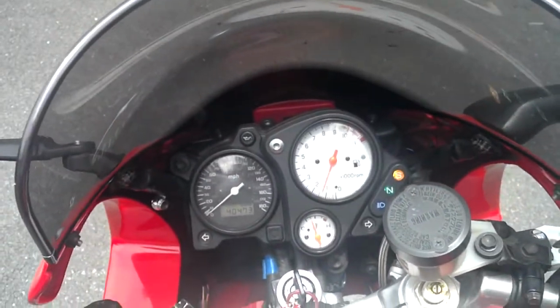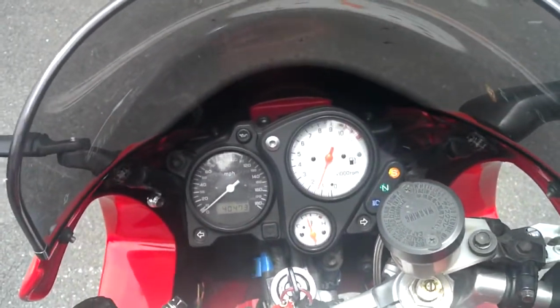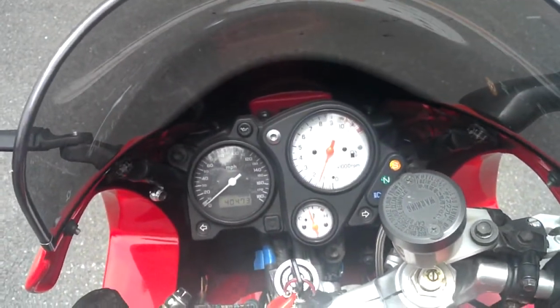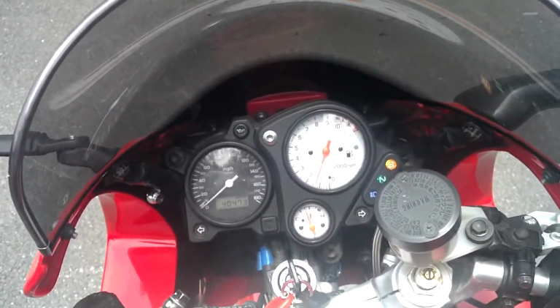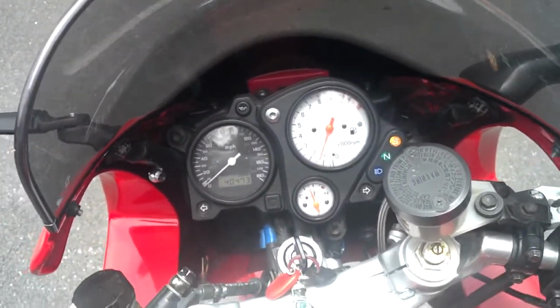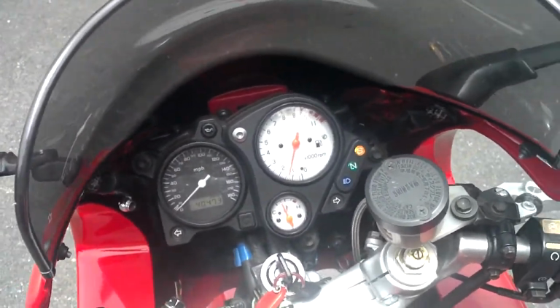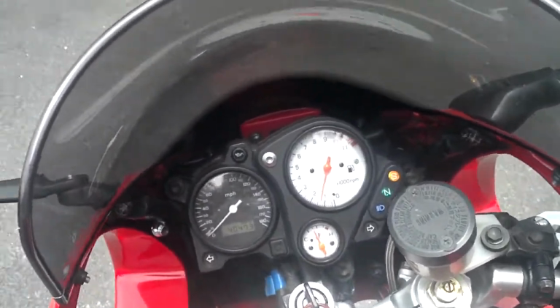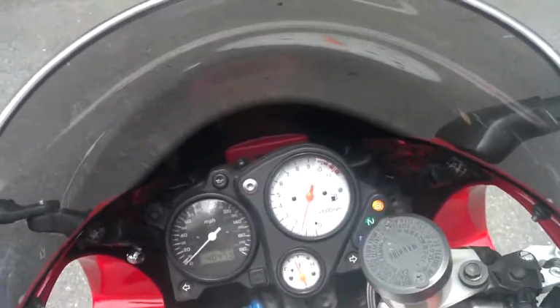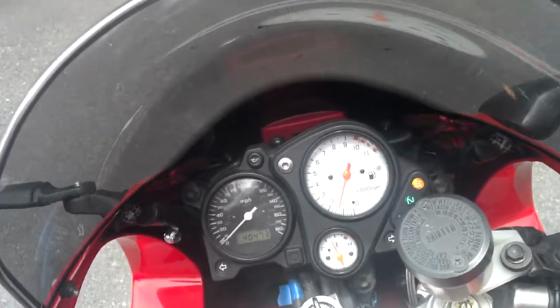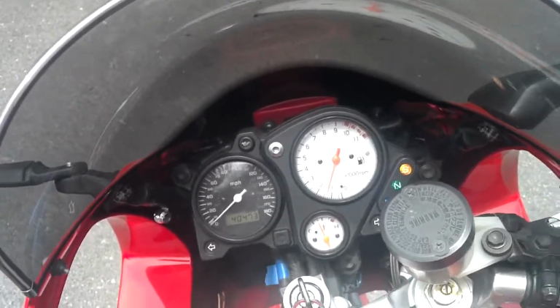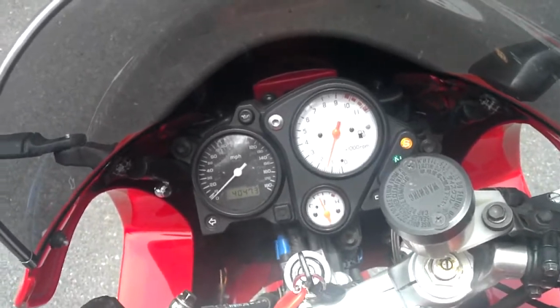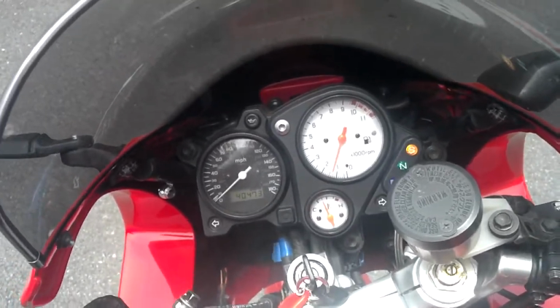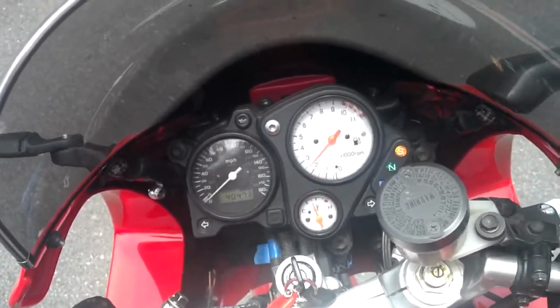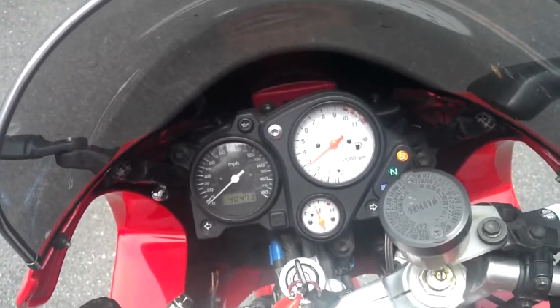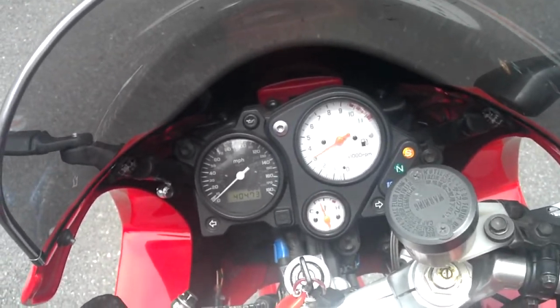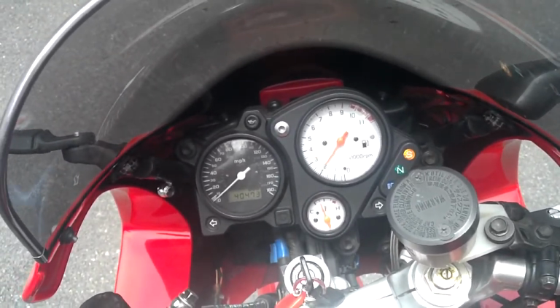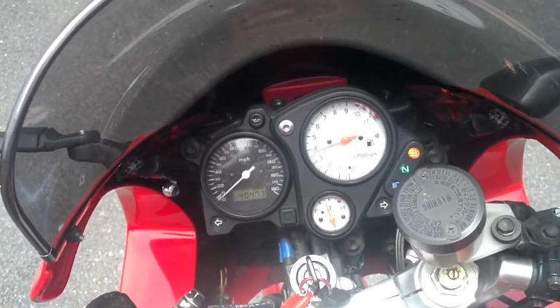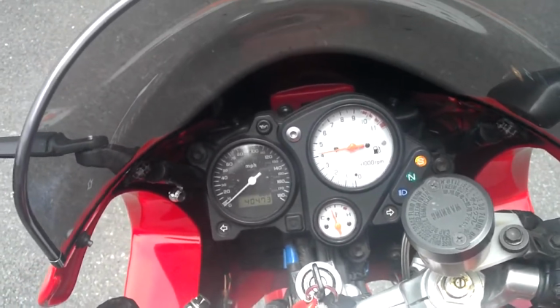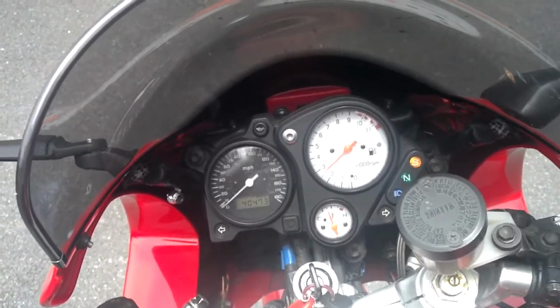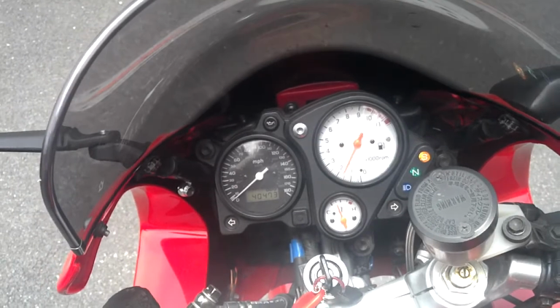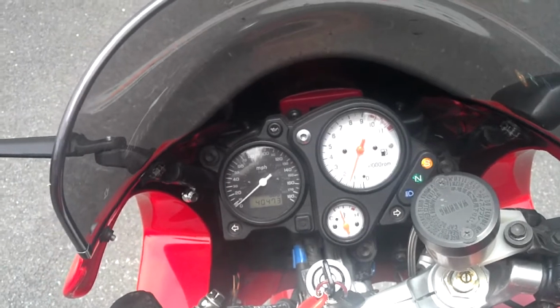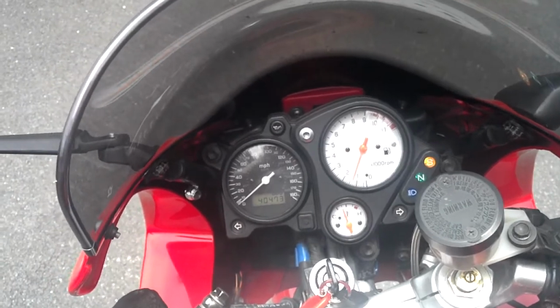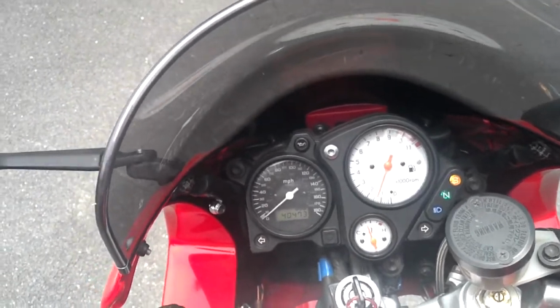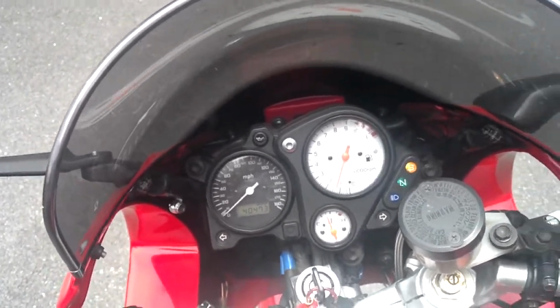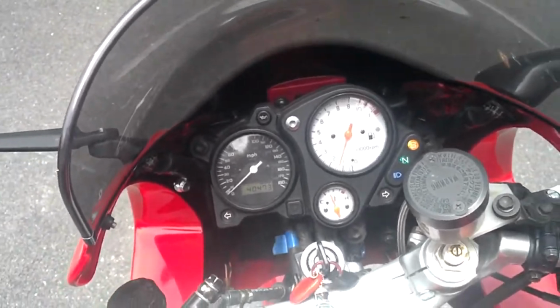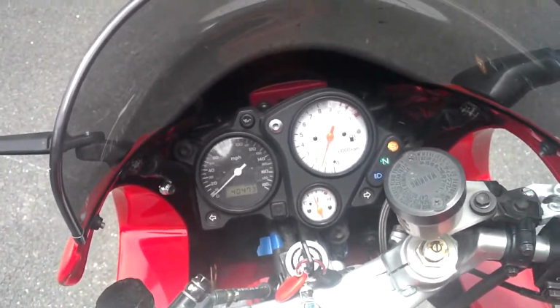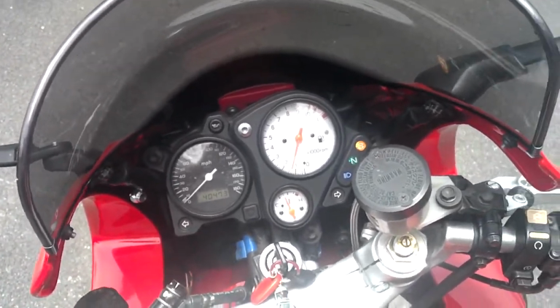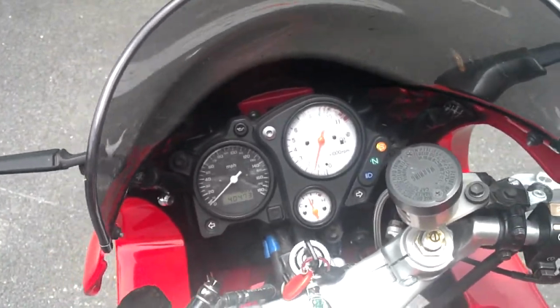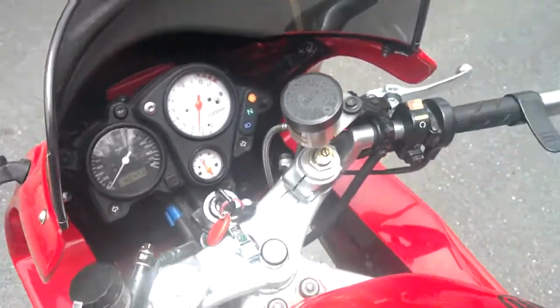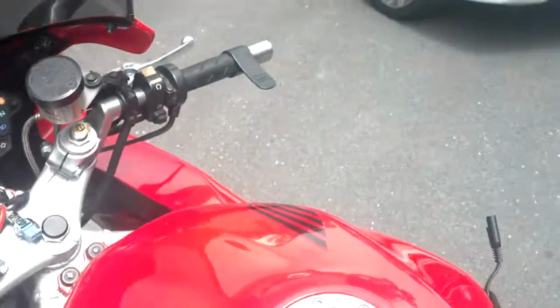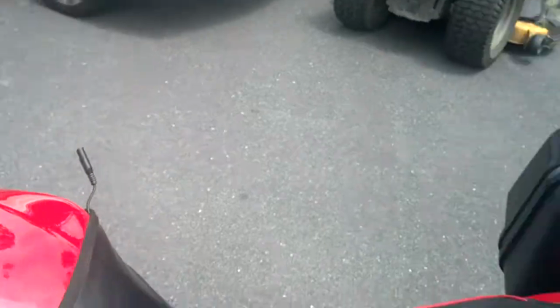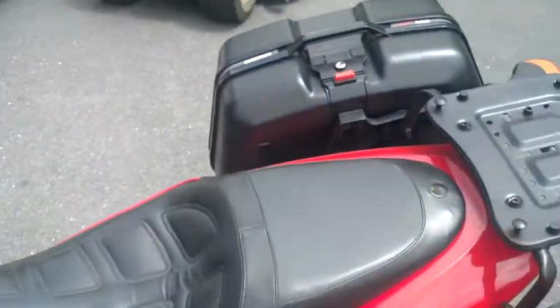Right around 1400 RPM. Sometimes when I flip the throttle she'll come down a little bit. It is carbureted, but nice and smooth — that's where it's going to sit.